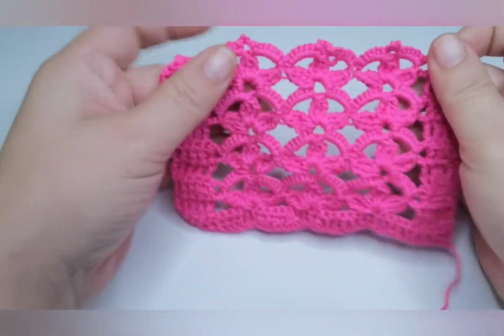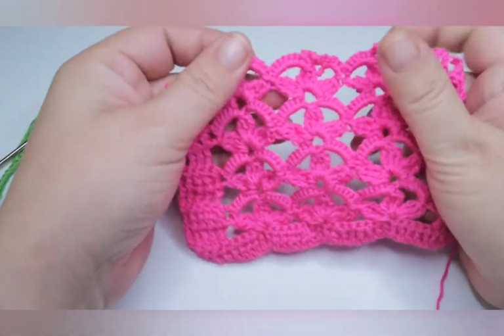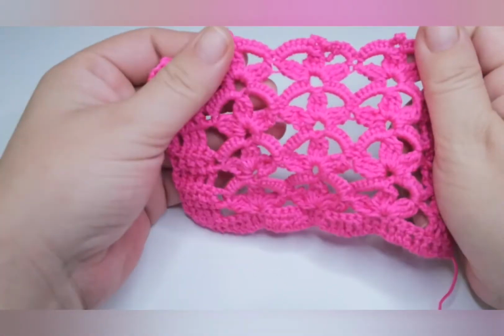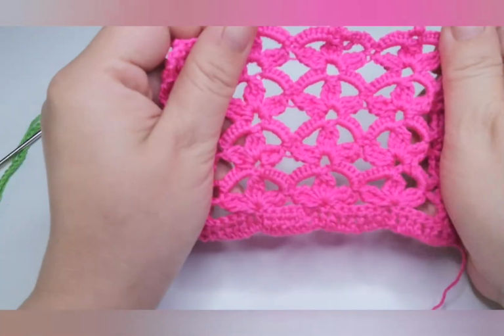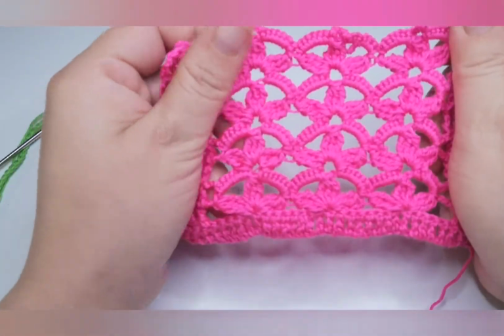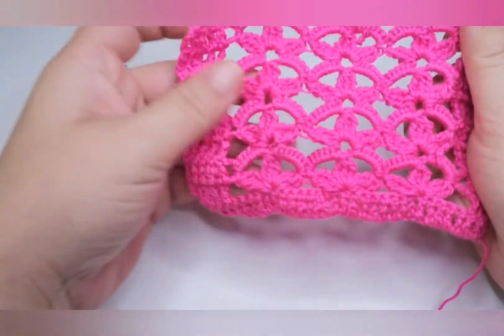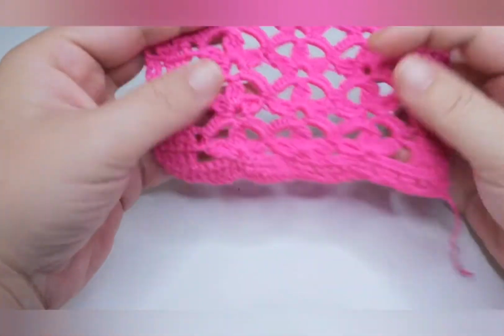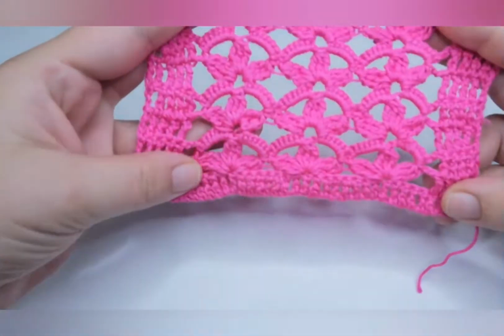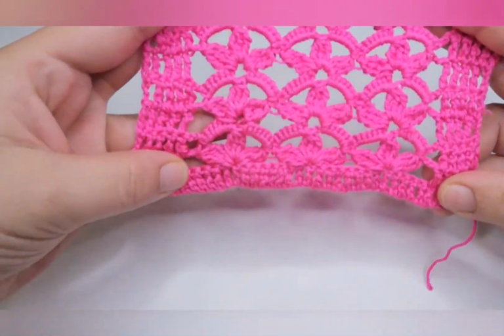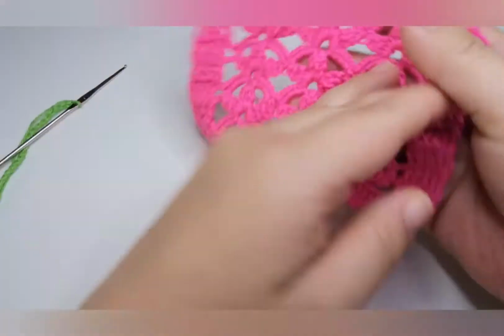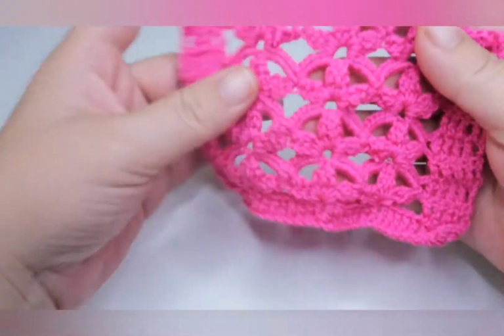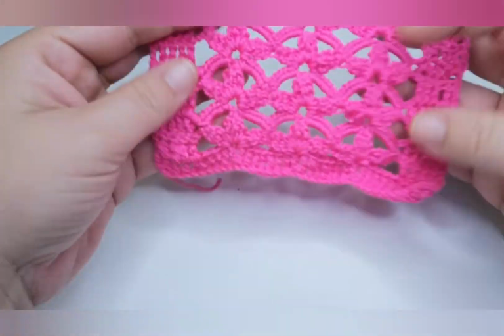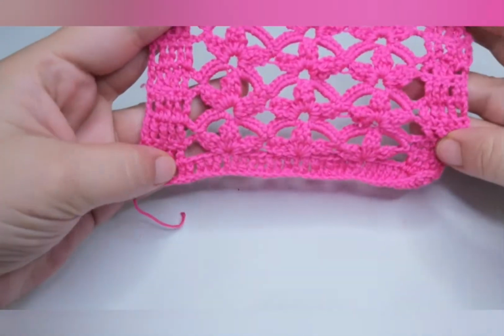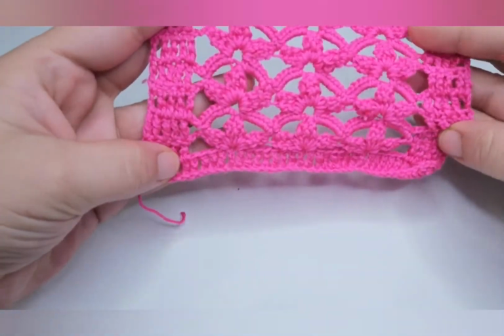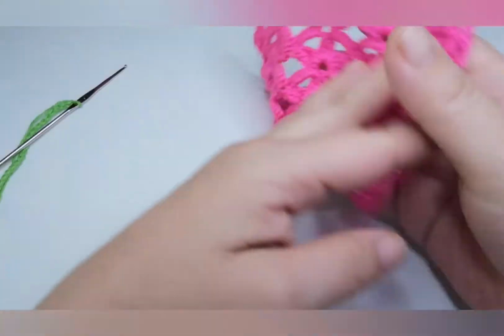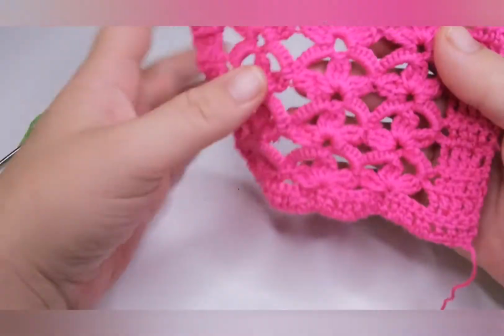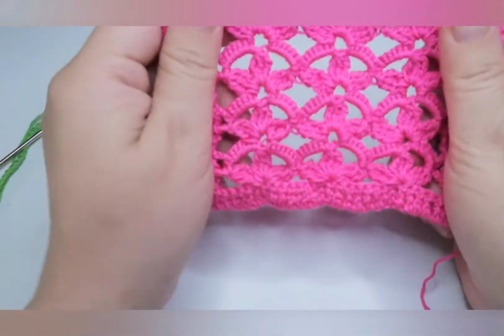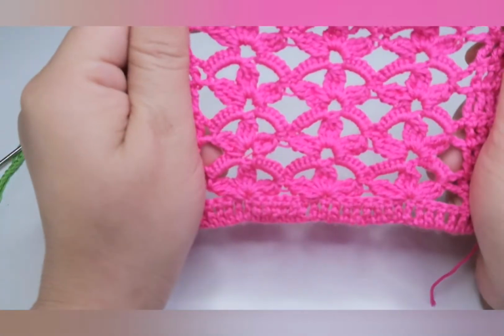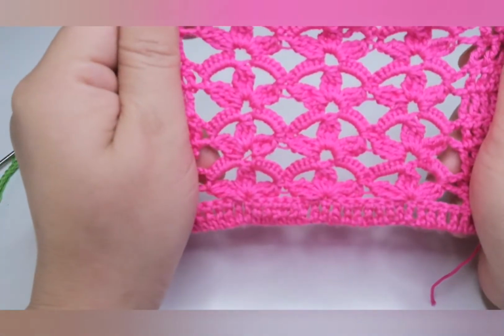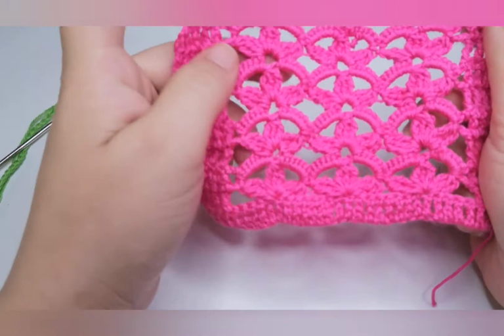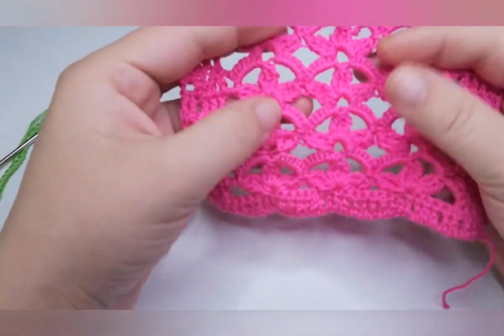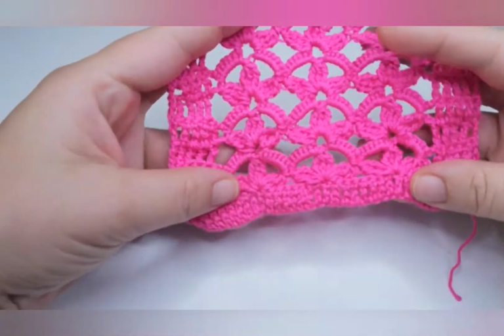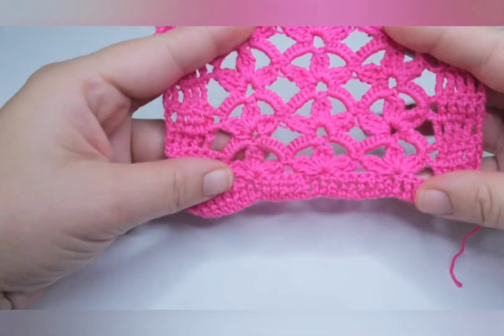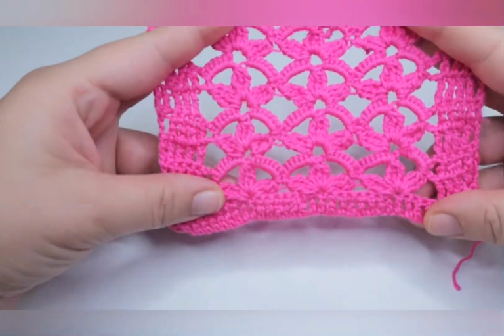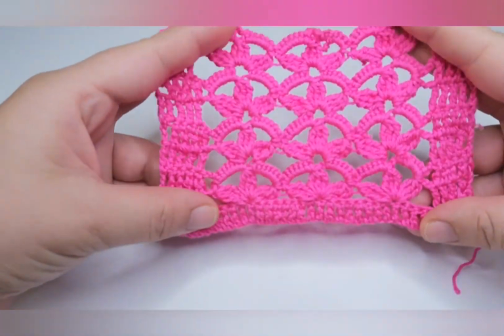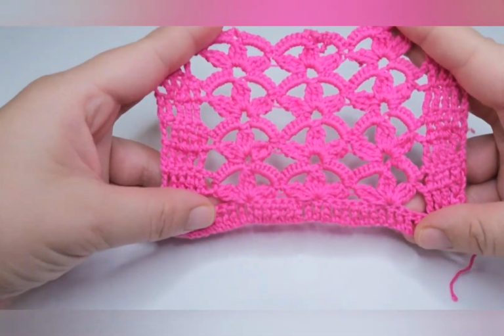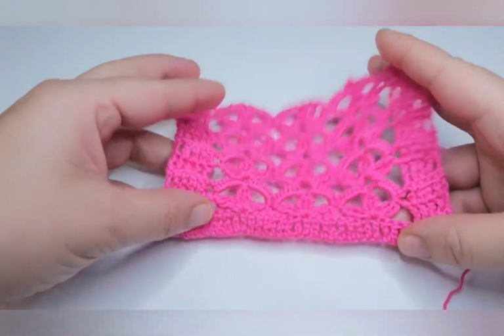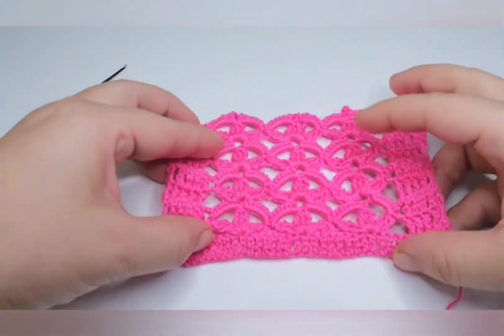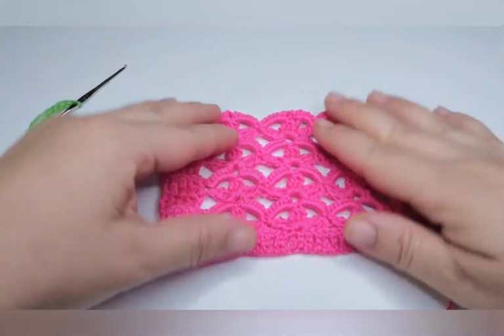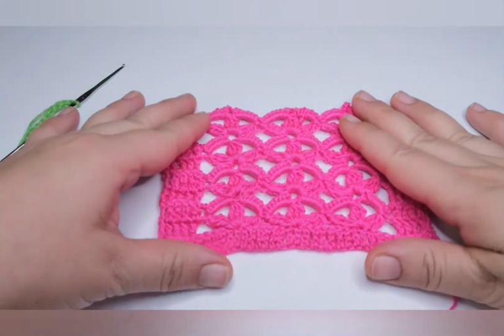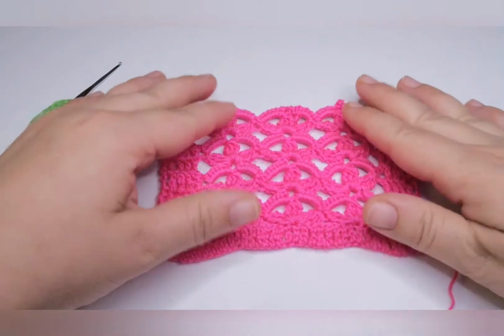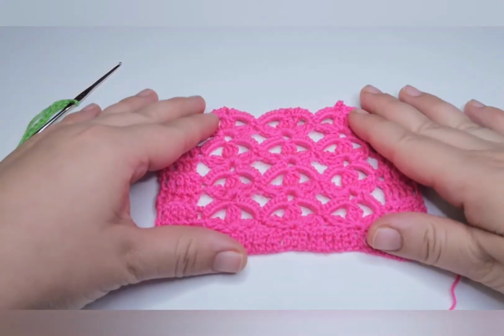In today's tutorial I'm going to show you how to make this beautiful stitch that you can use for blouses, dresses, or many other crochet projects. I'm using cotton yarn and a 2mm crochet hook.